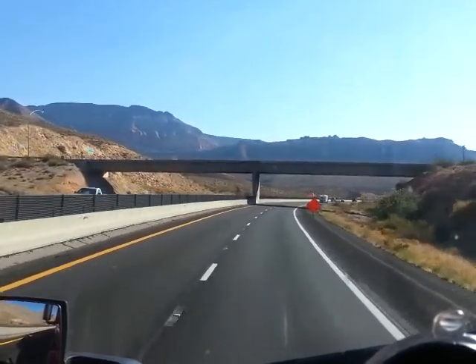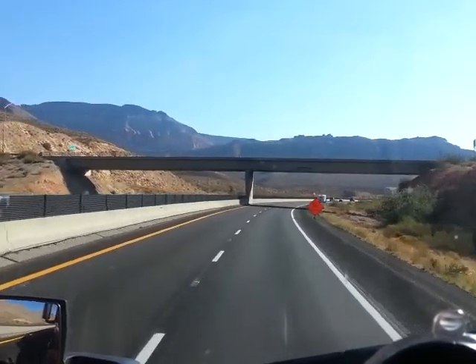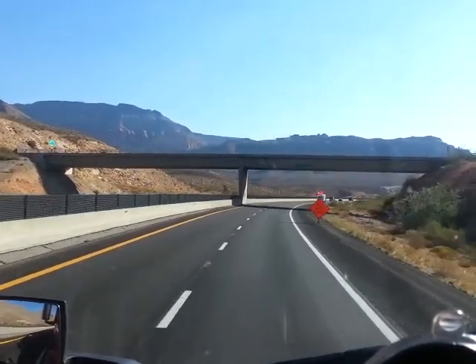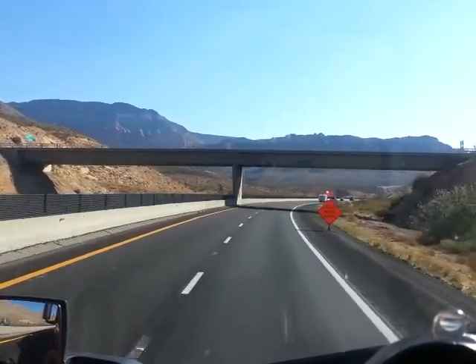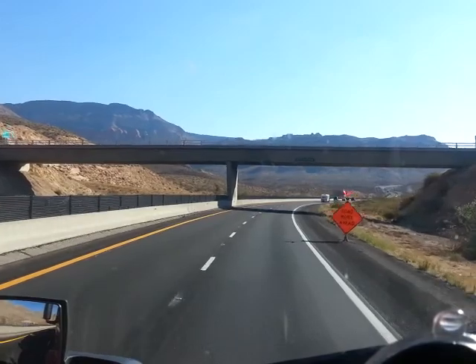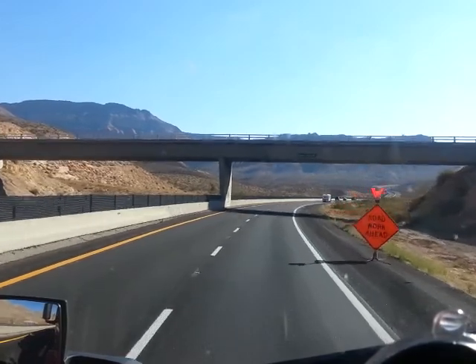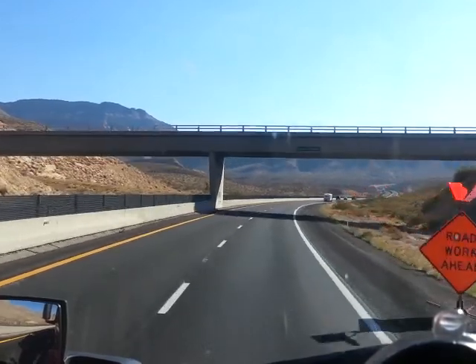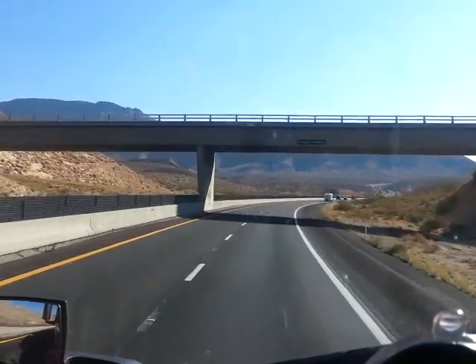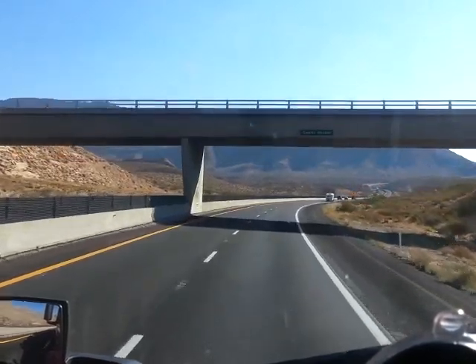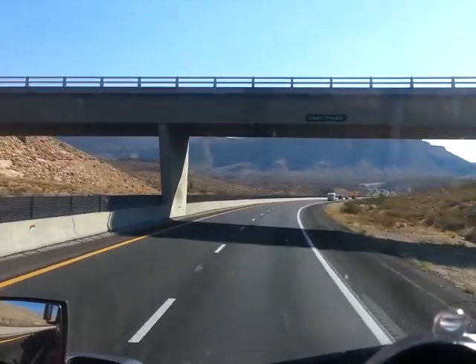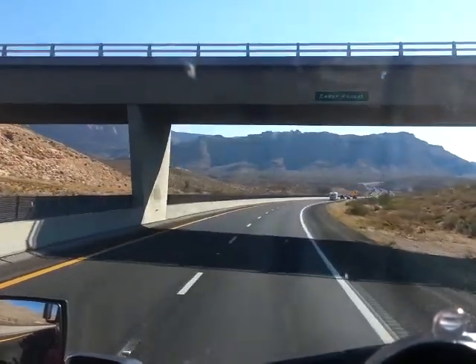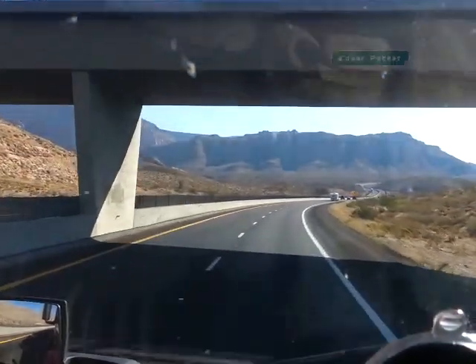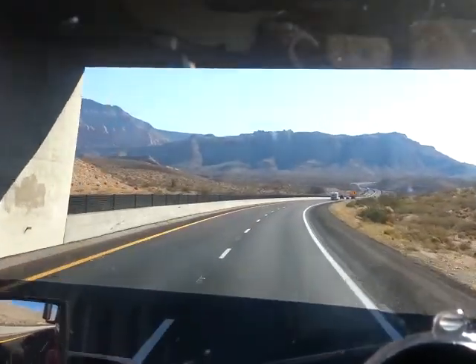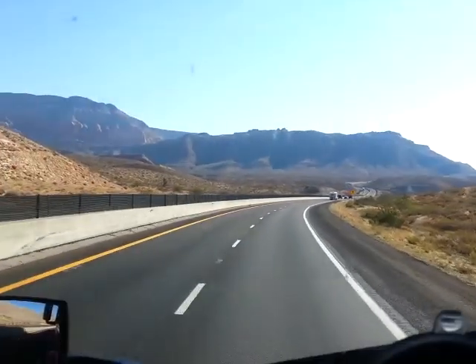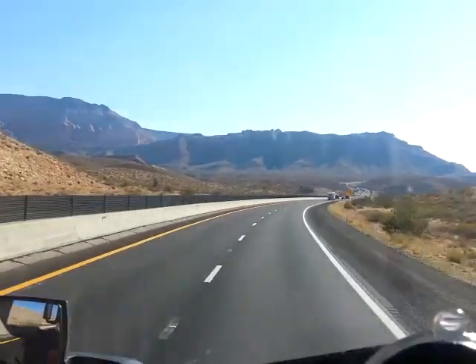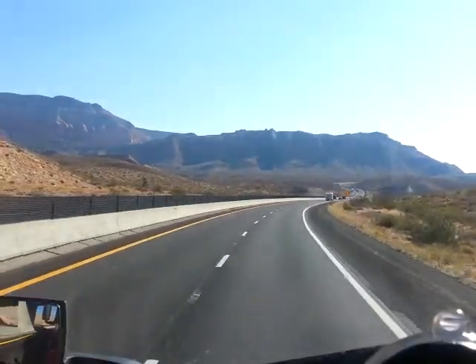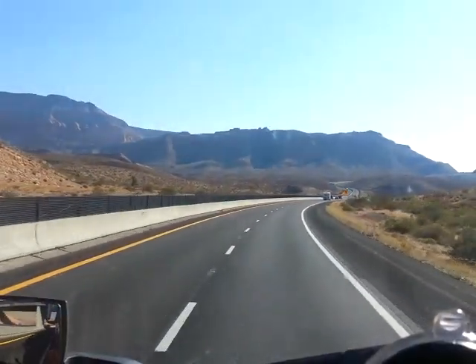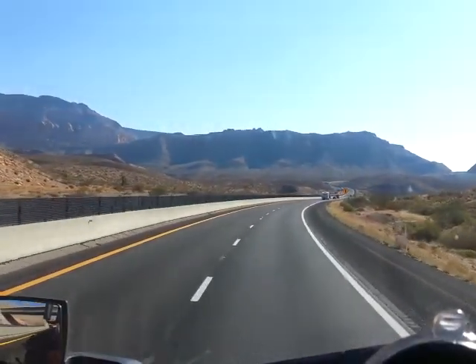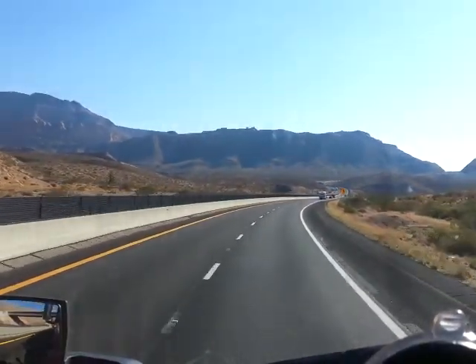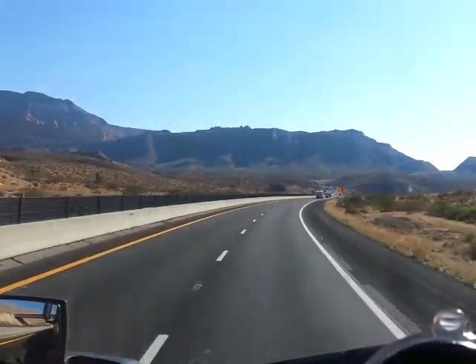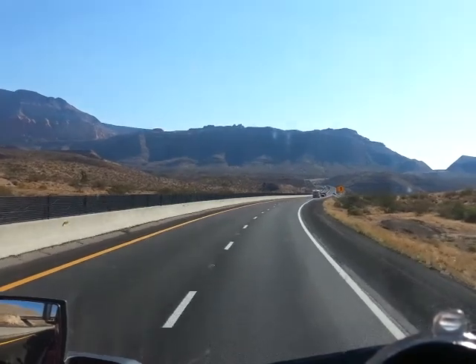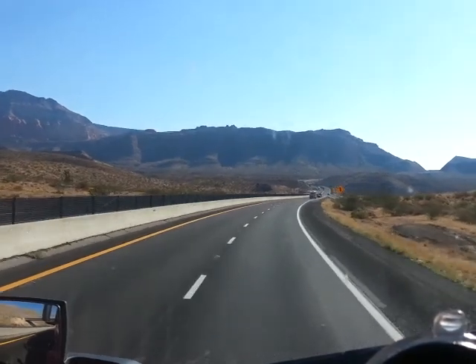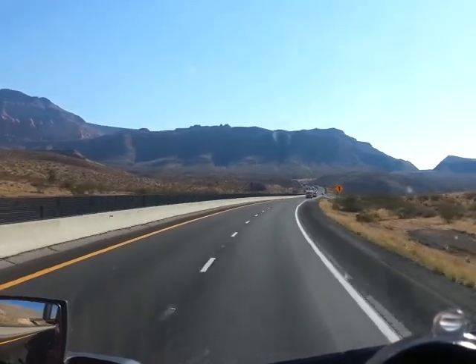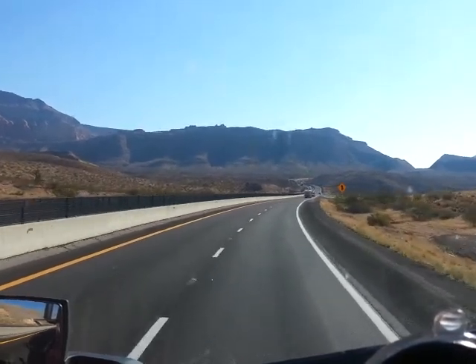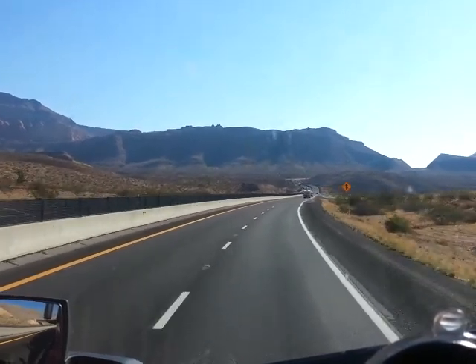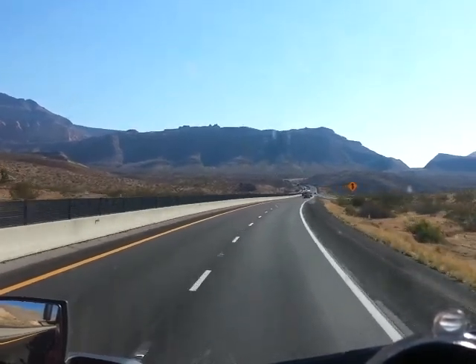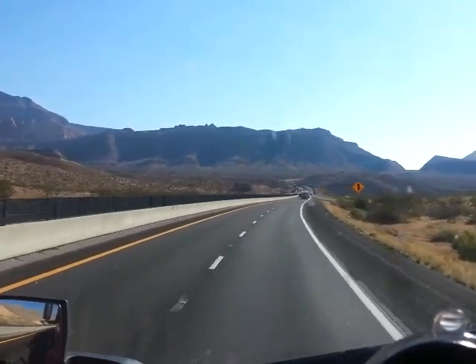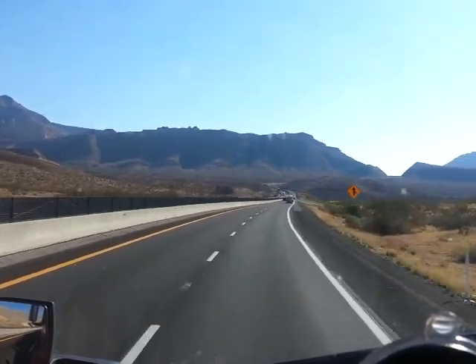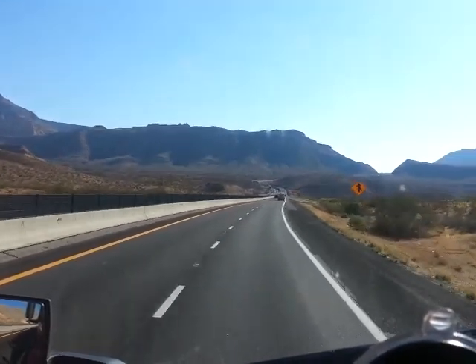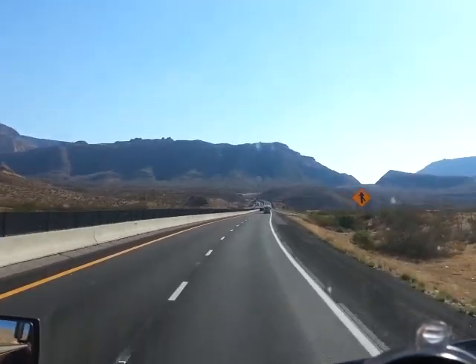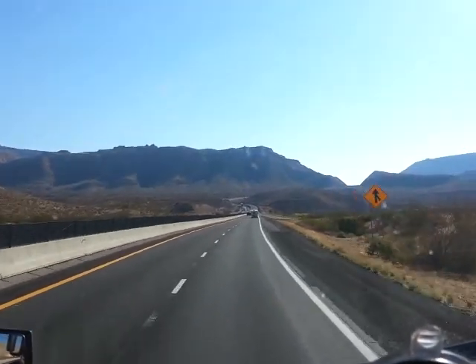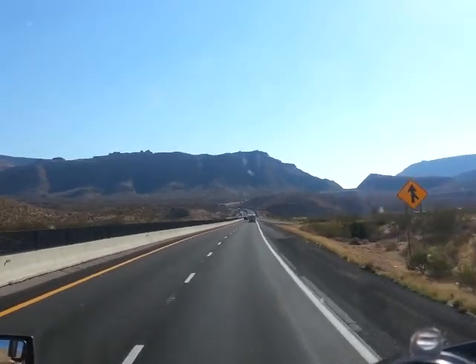Road work. So that's a little bit about the Virgin River Gorge. Happy trails. Be safe. Bye.